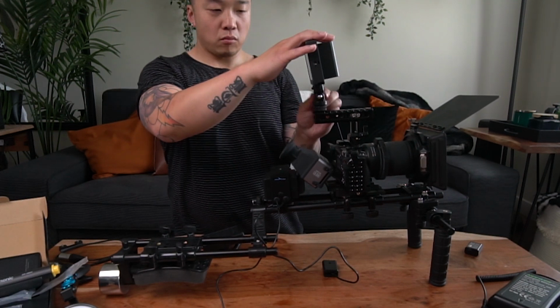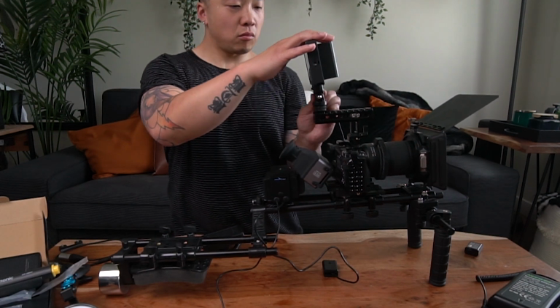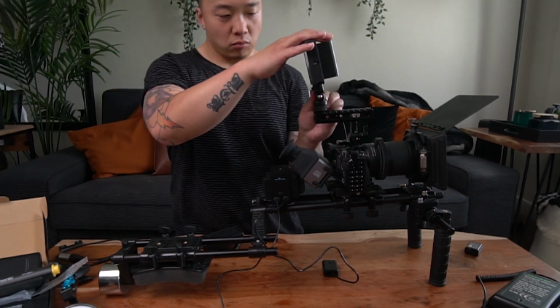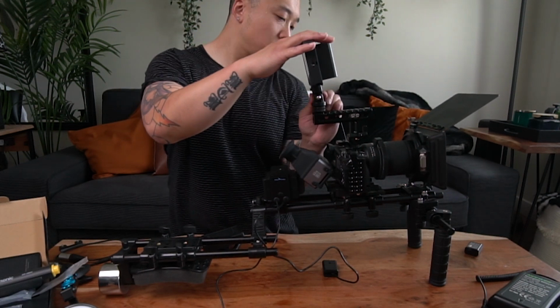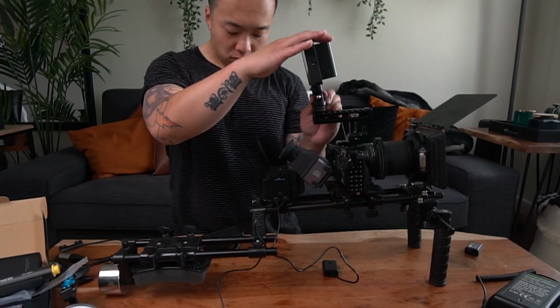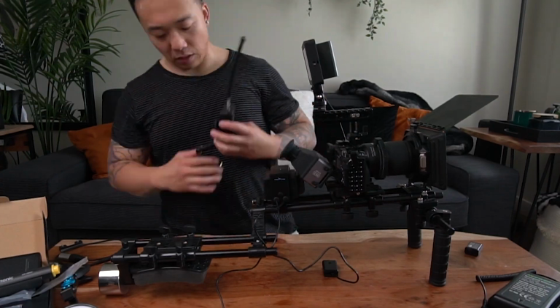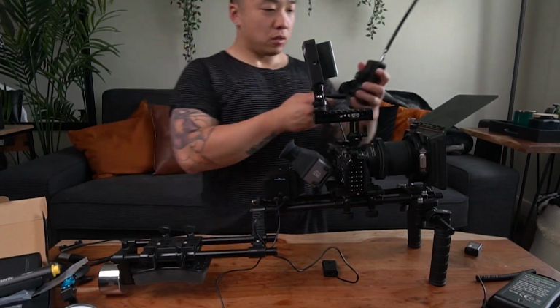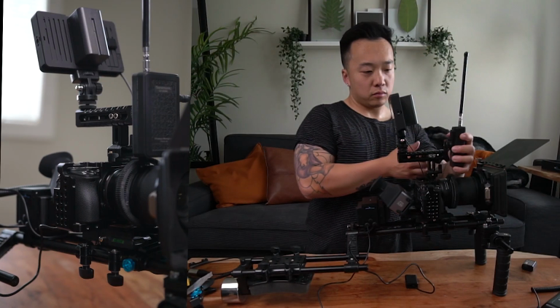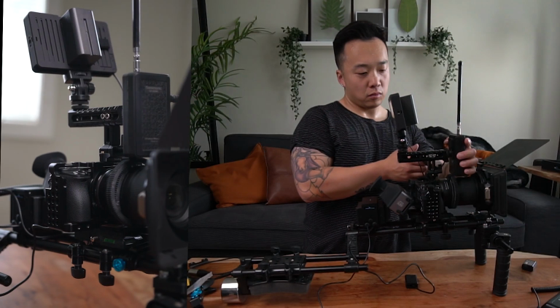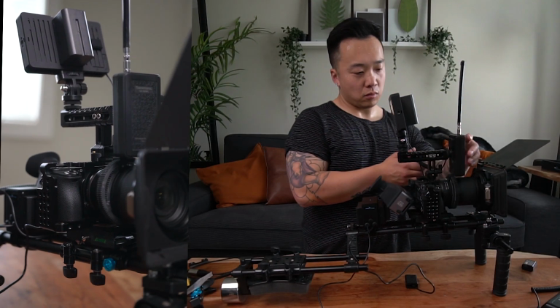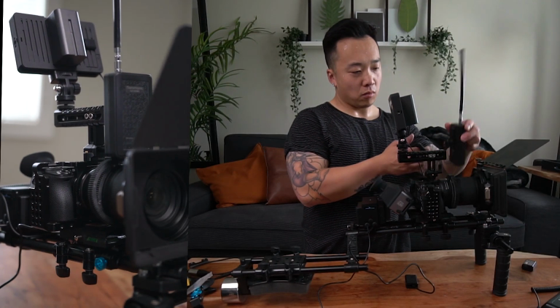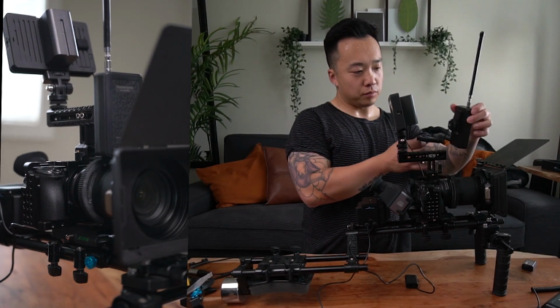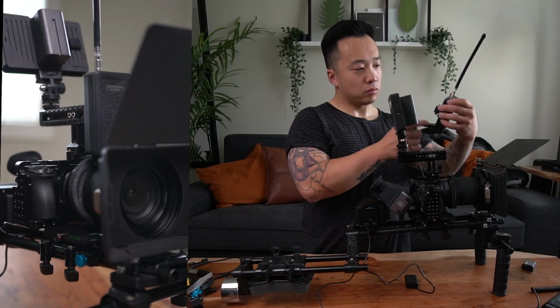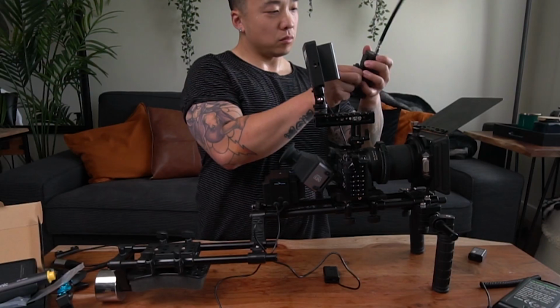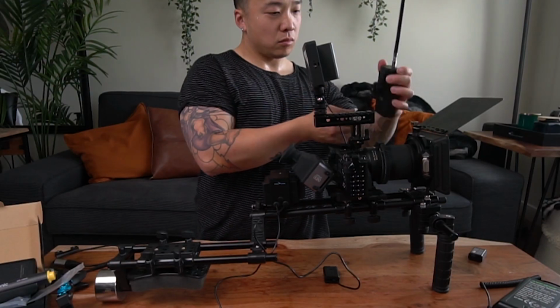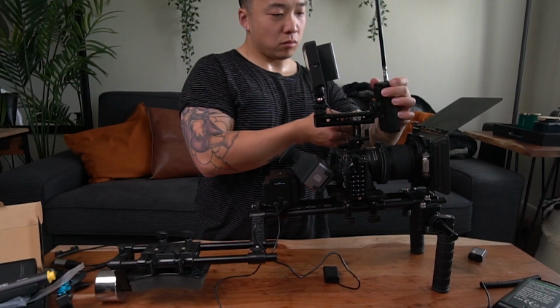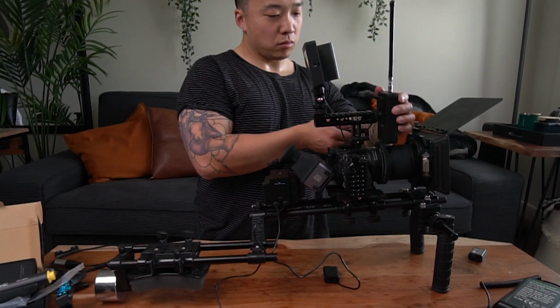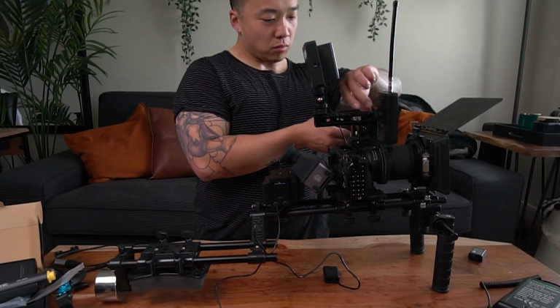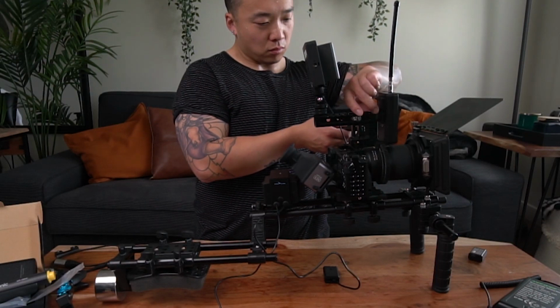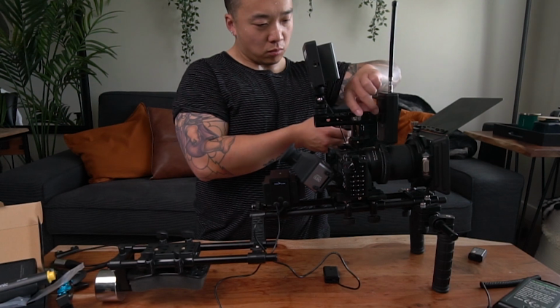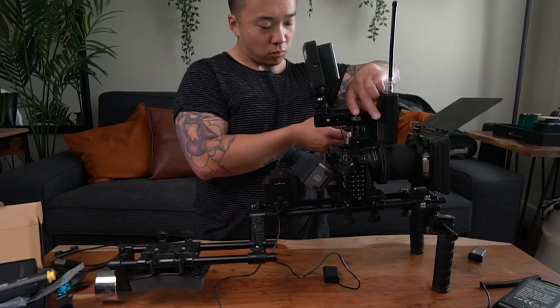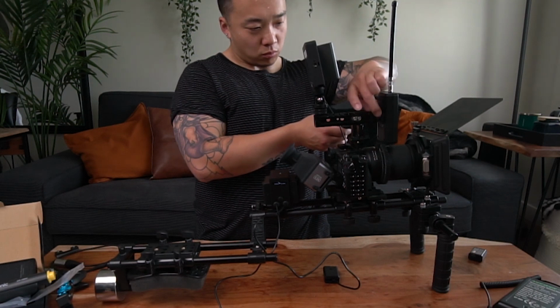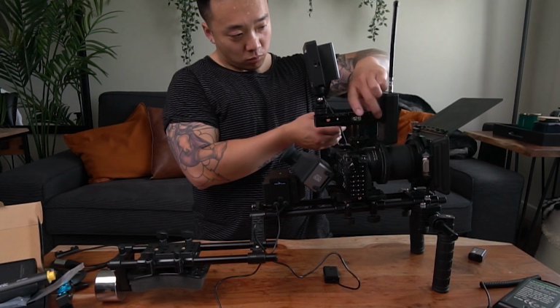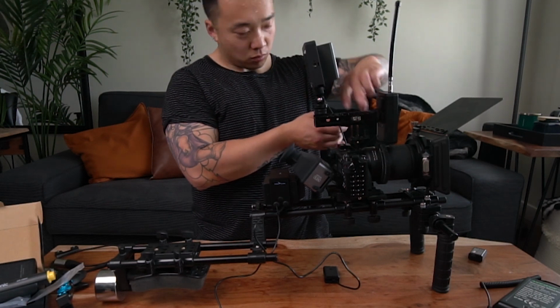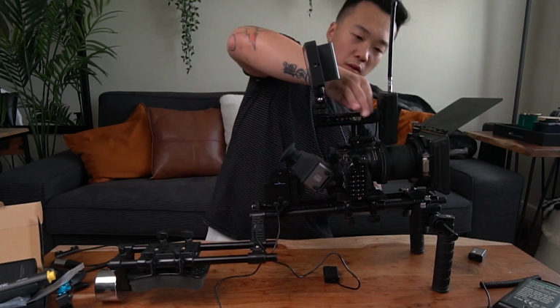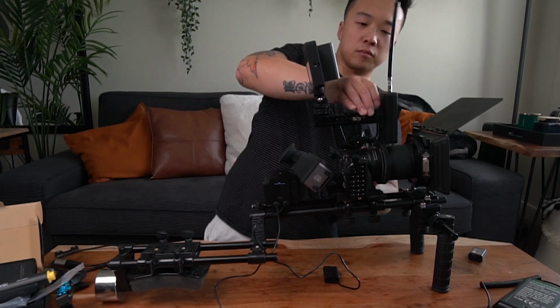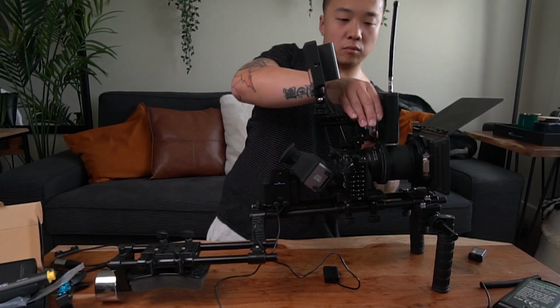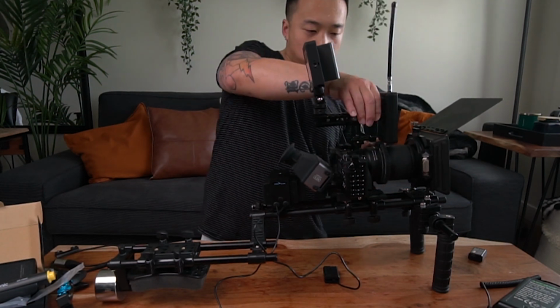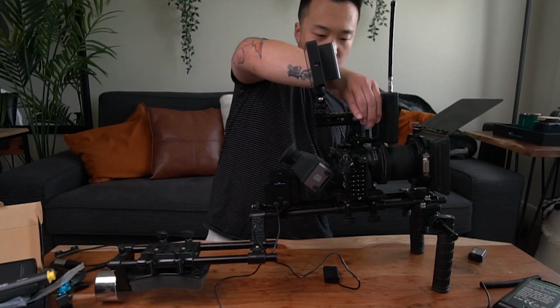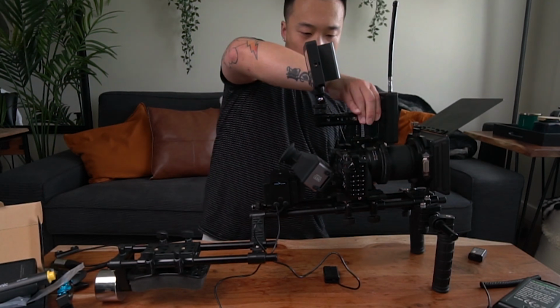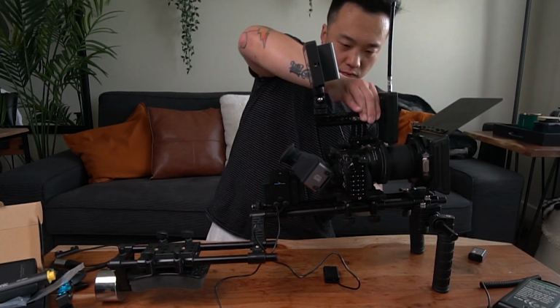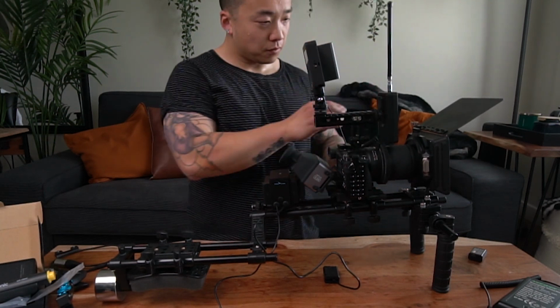Readjusting where the SmallHD monitor is and putting the receiver of the lav system on the other side. That already looks very cool.